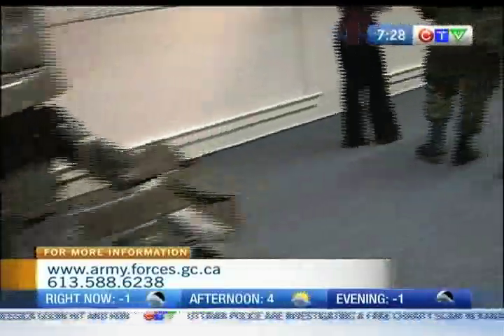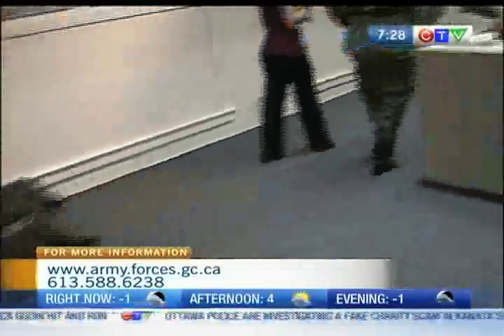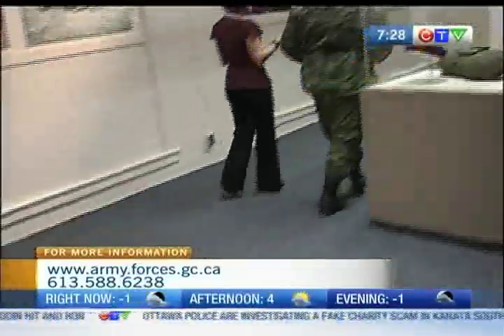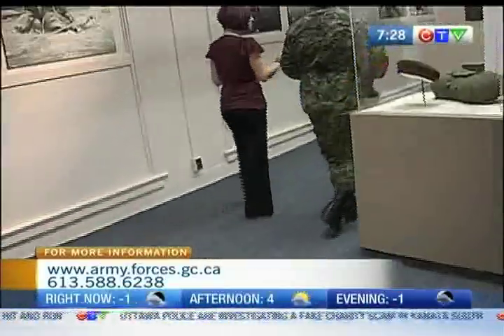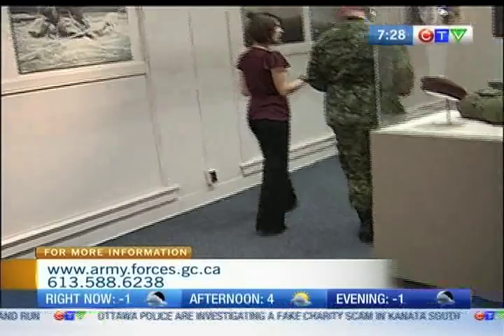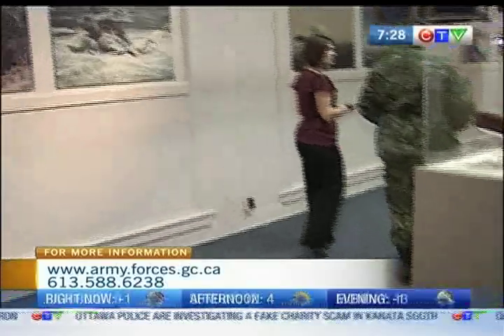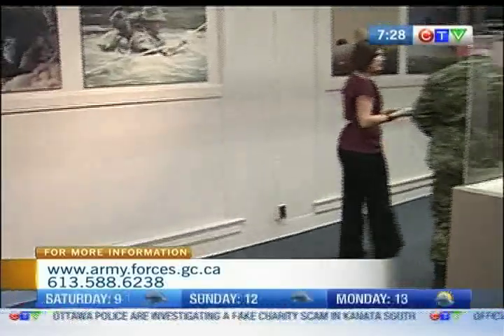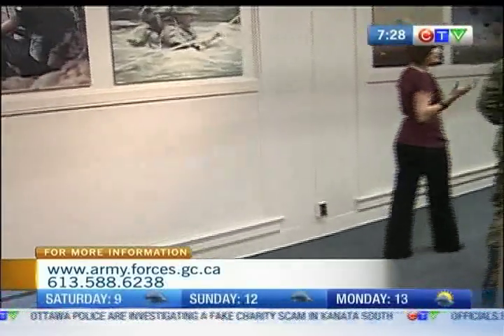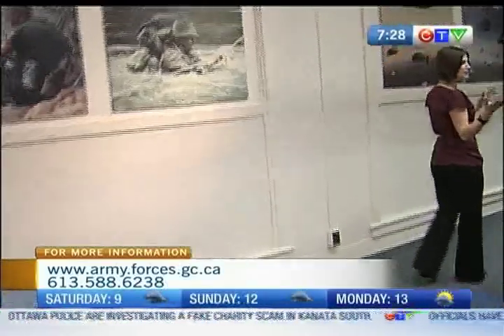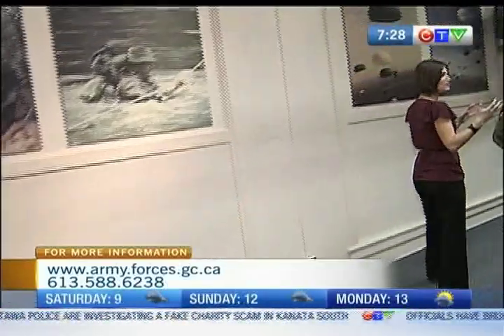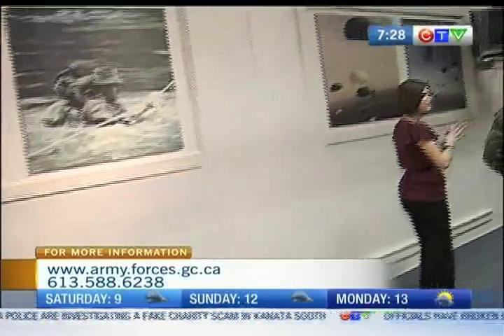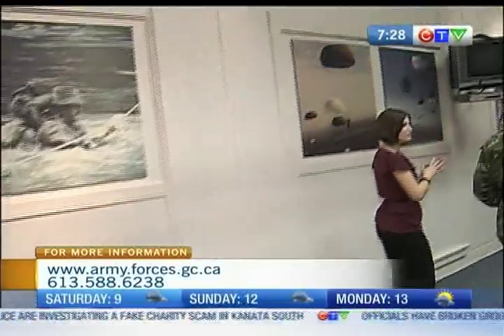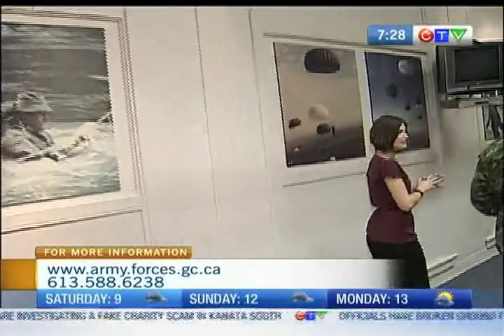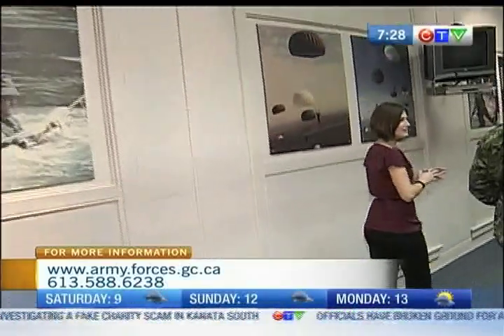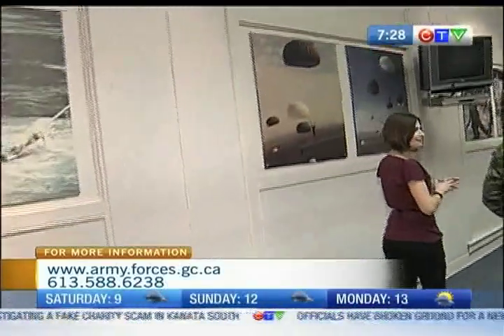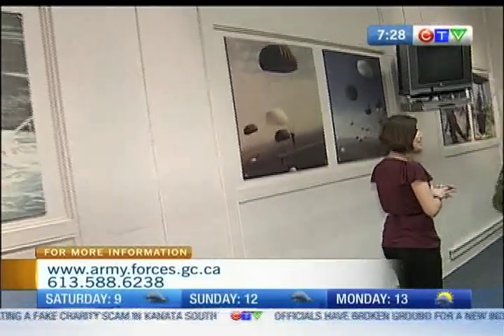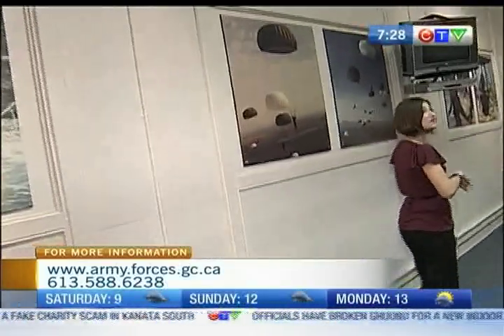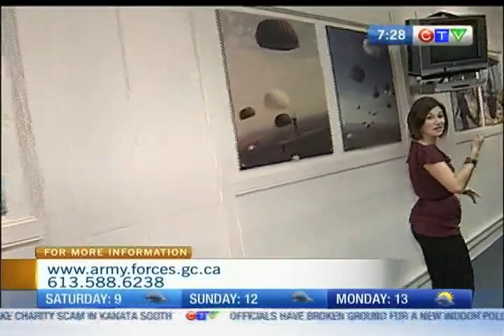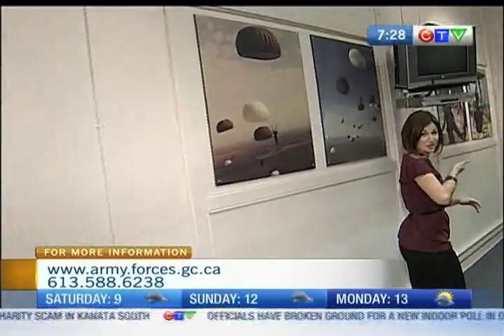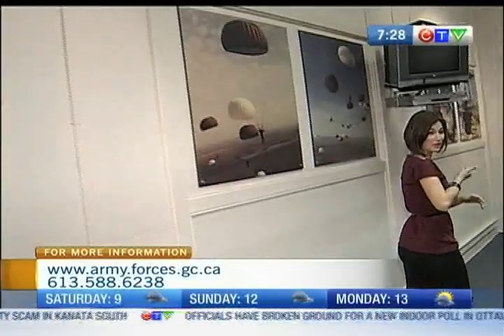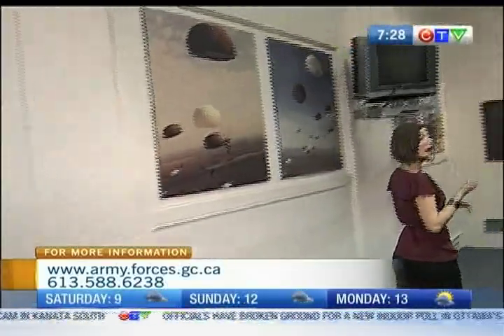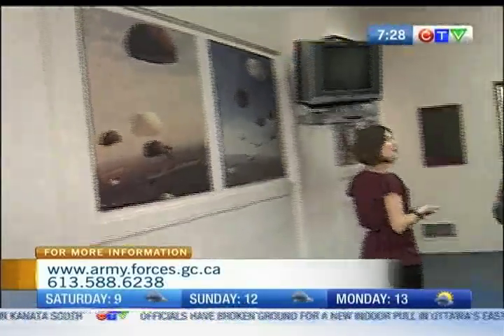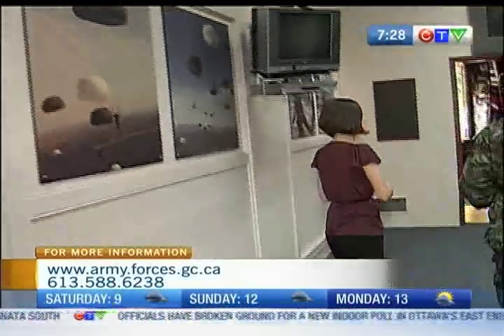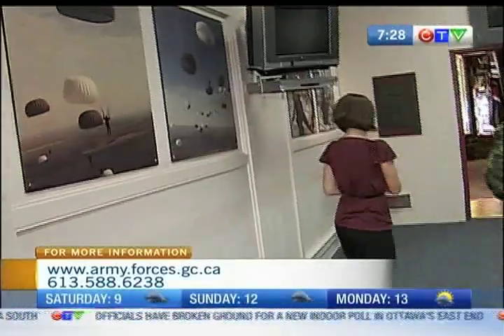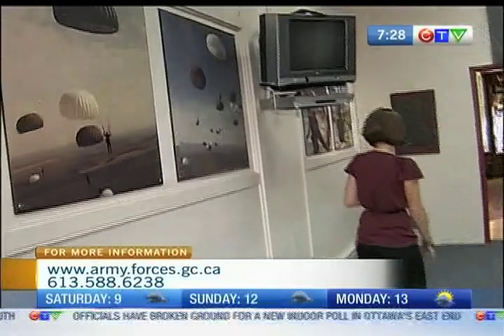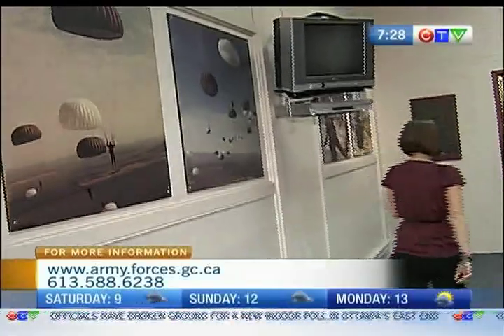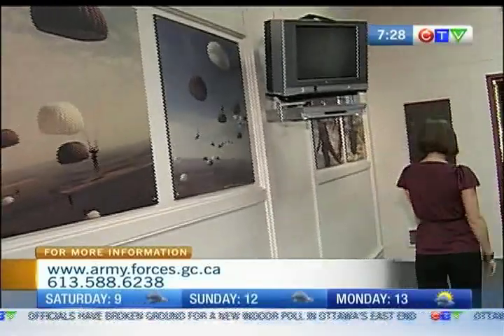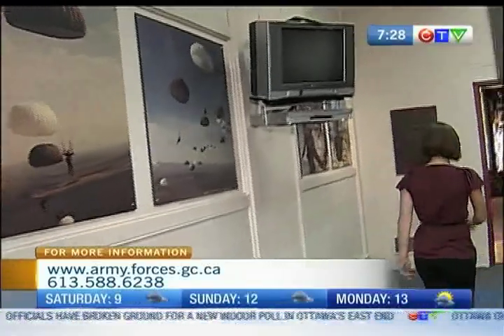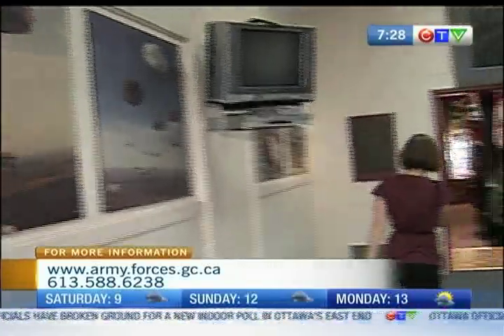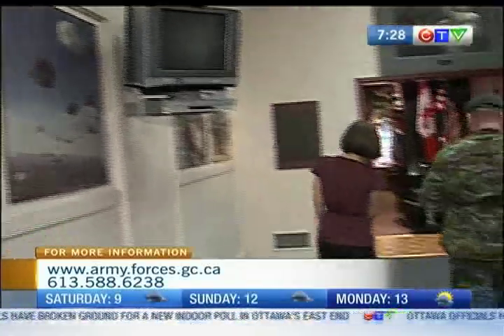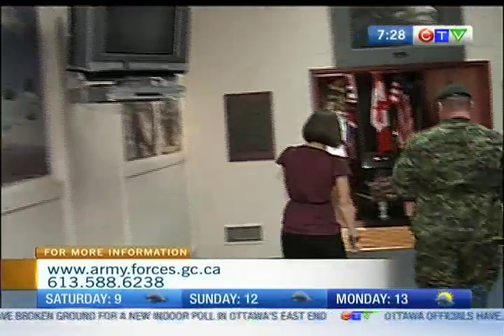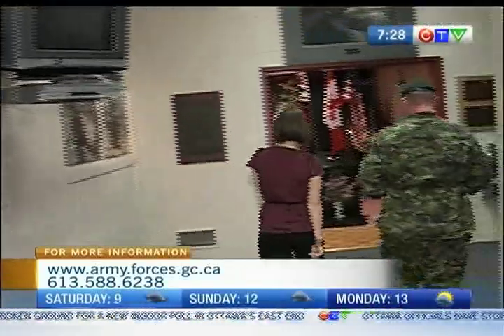I can actually get you to walk me through here and explain all of the information. Sure. Very knowledgeable — I highly recommend Master Corporal Laforette.